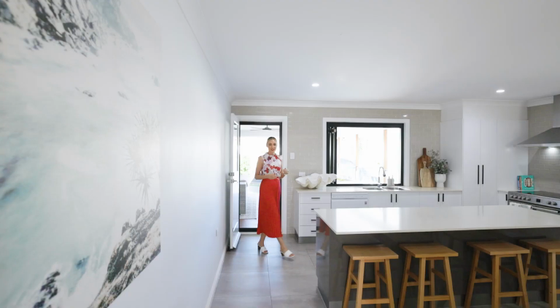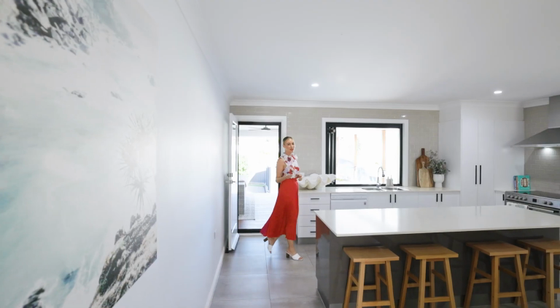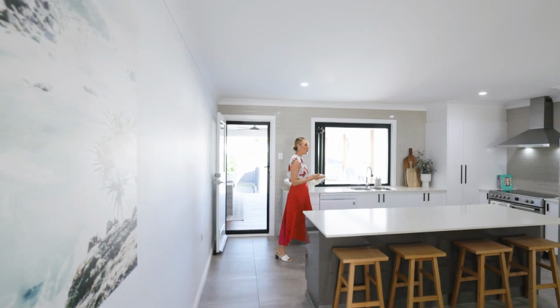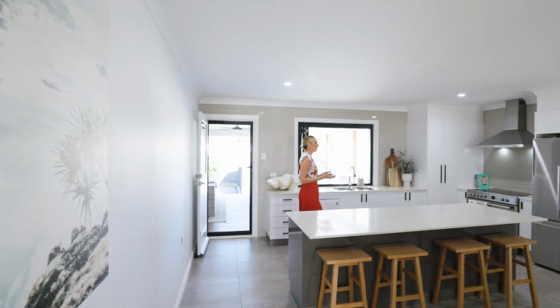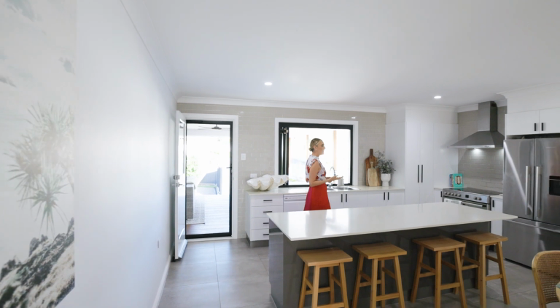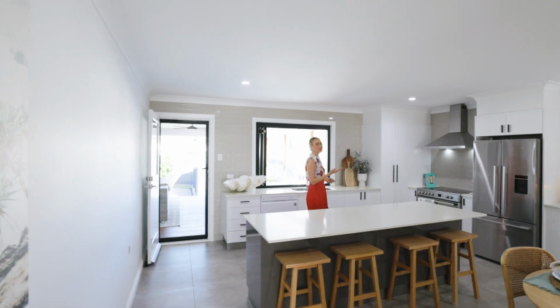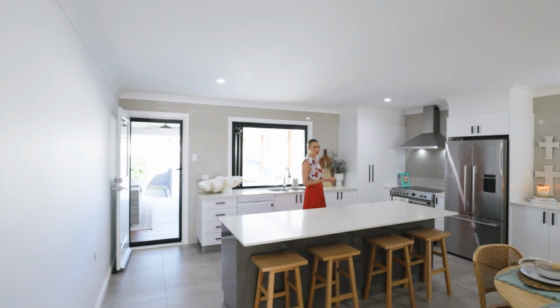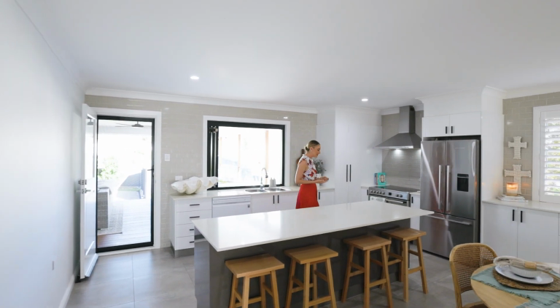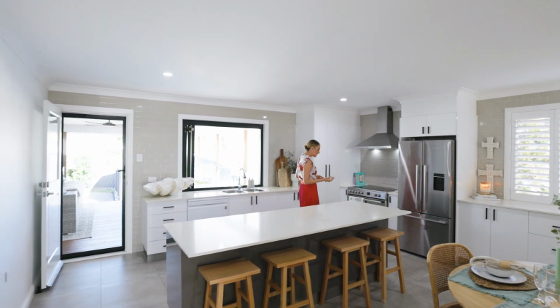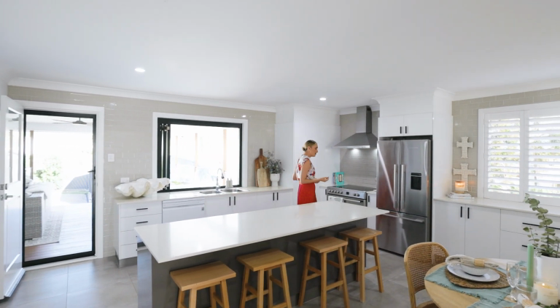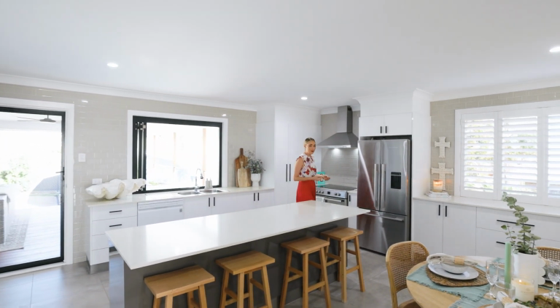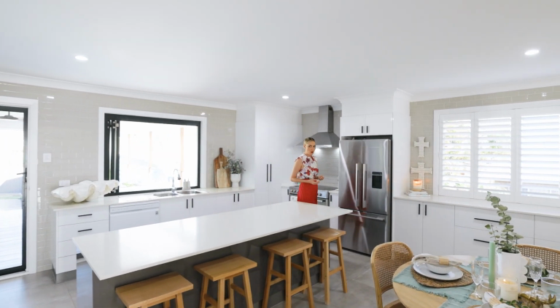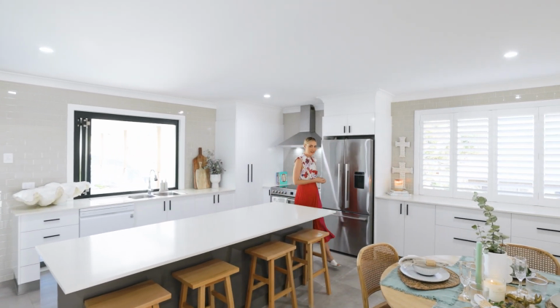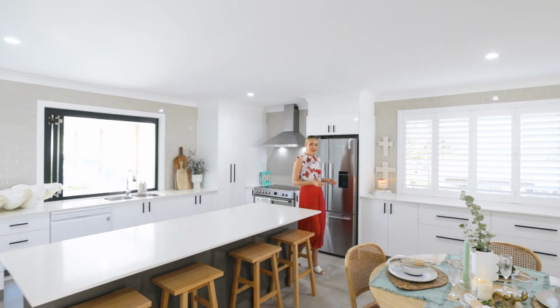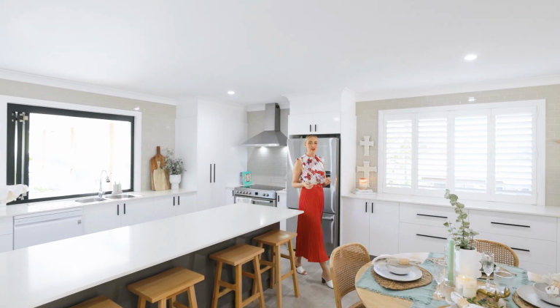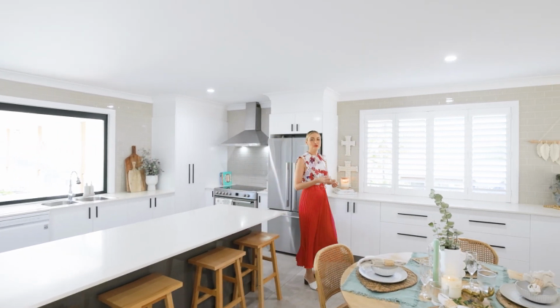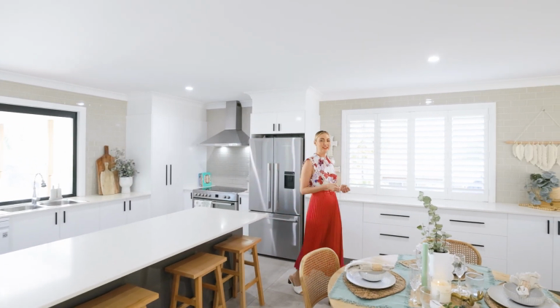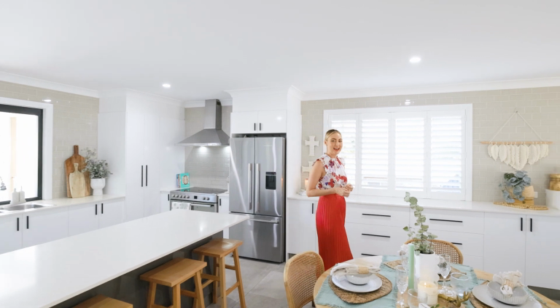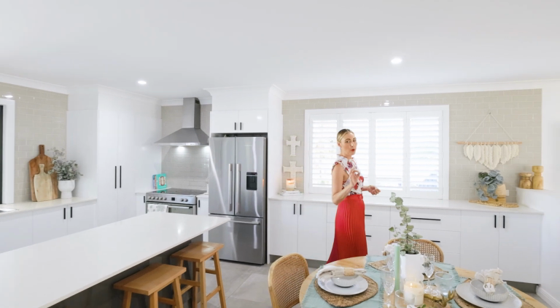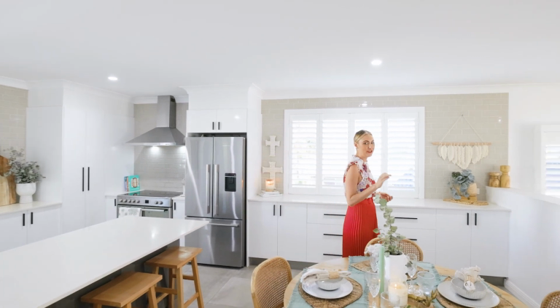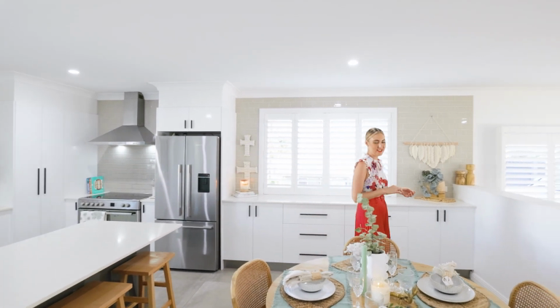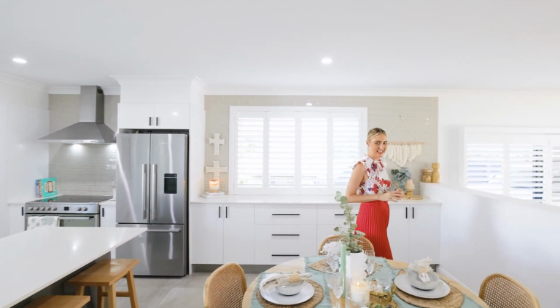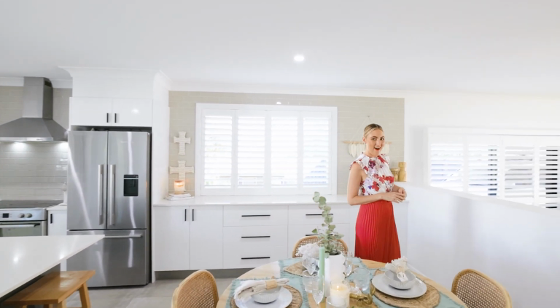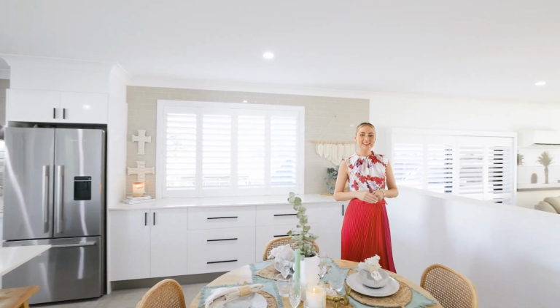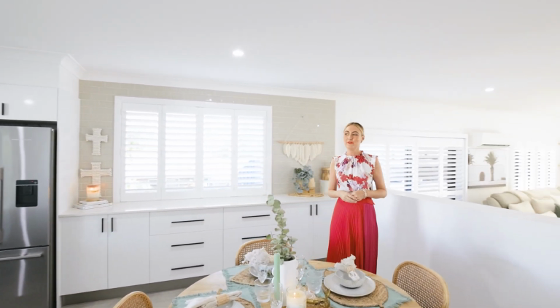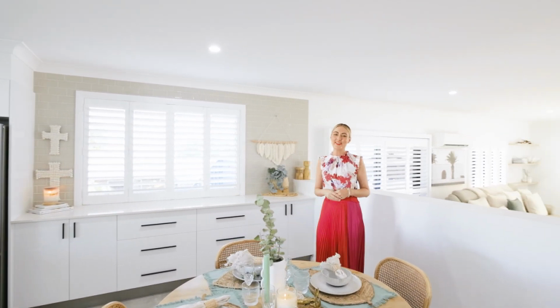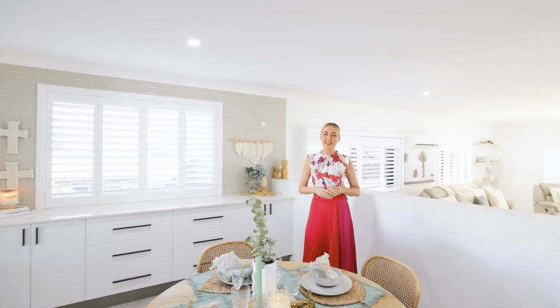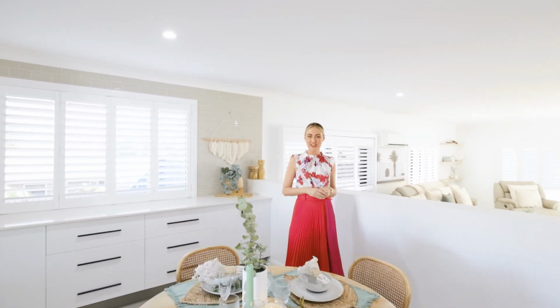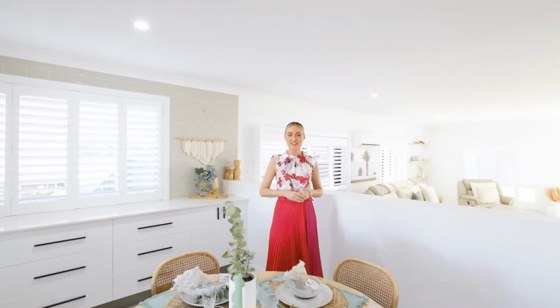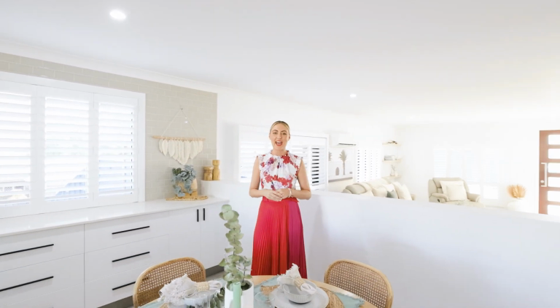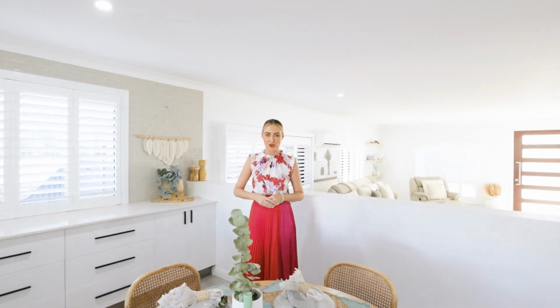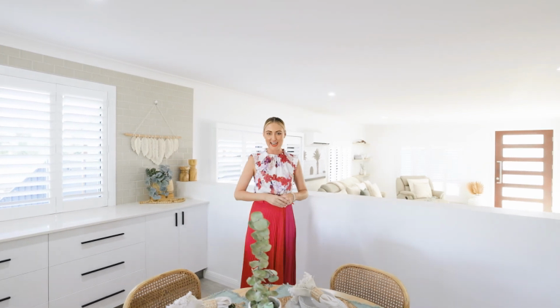Sprawling over one level, I'm absolutely obsessed with the appointment of this property. The functional family layout is perfect for entertaining. I just love the way that the kitchen connects with the outdoor entertaining.